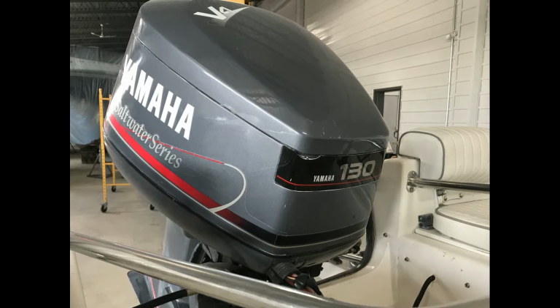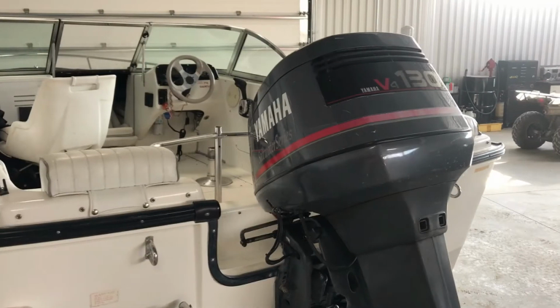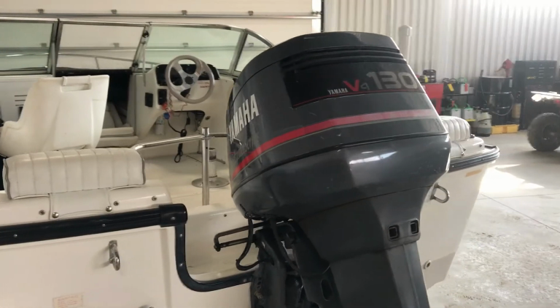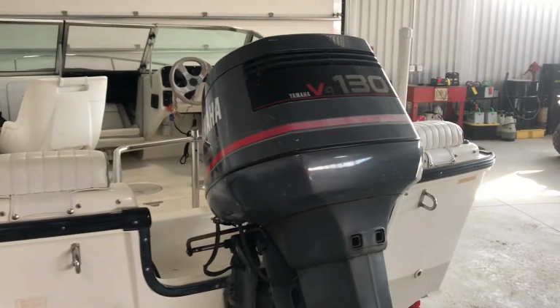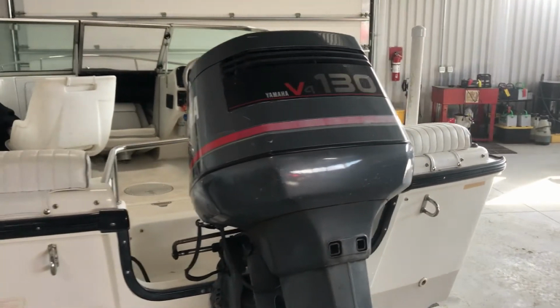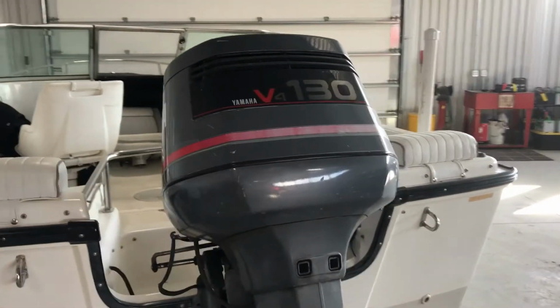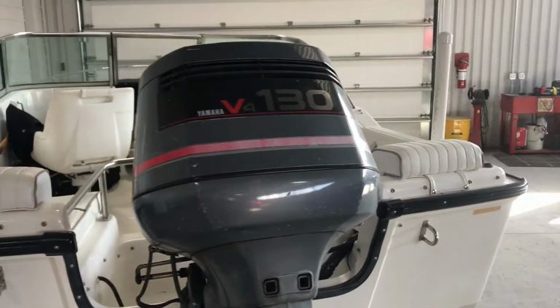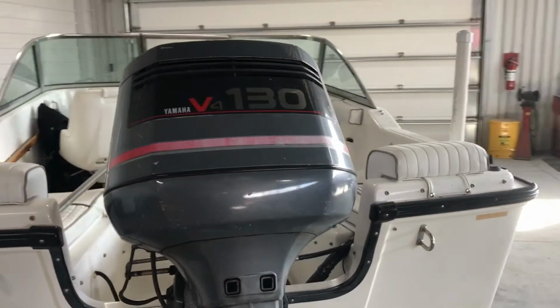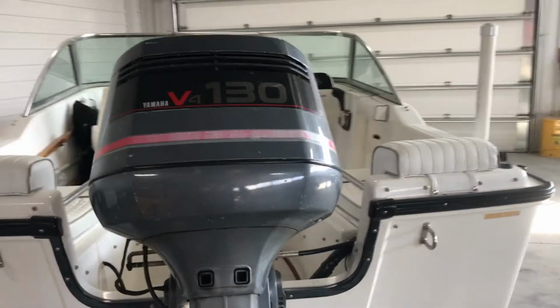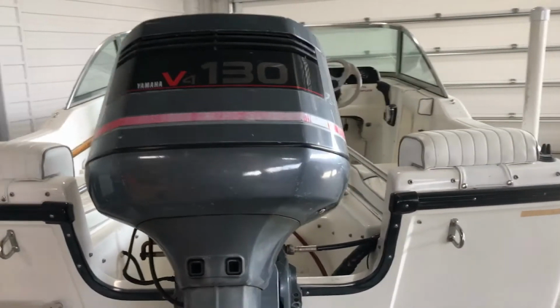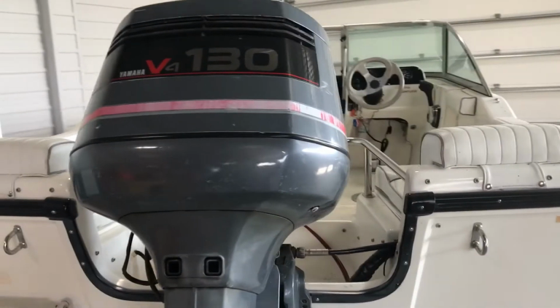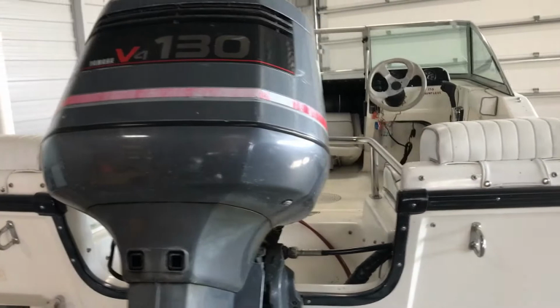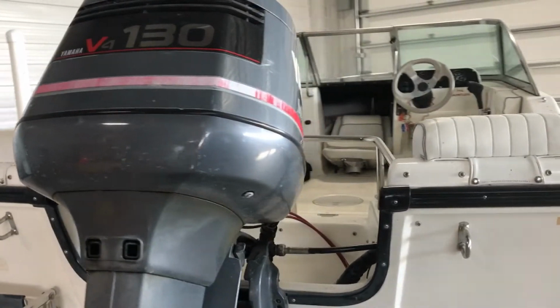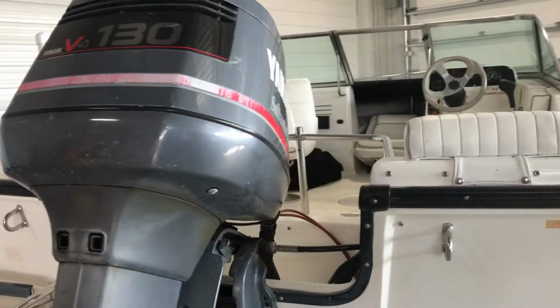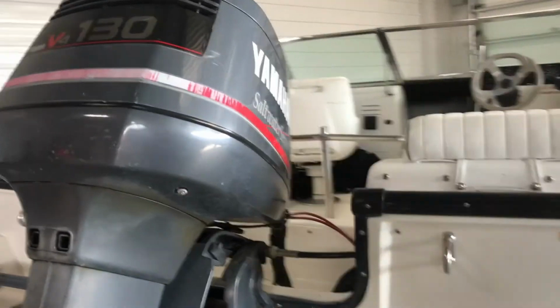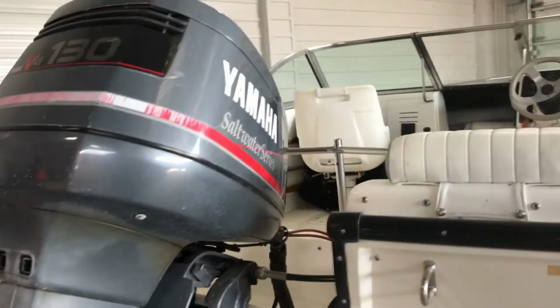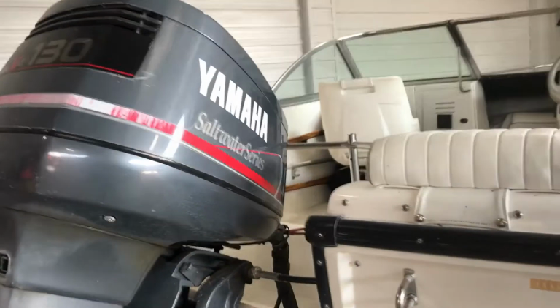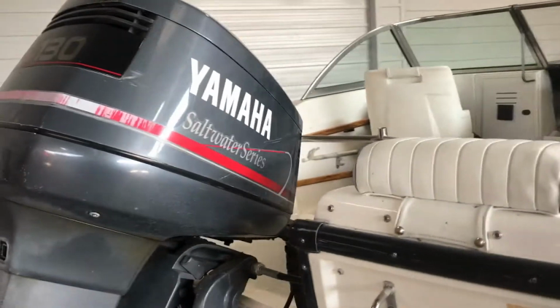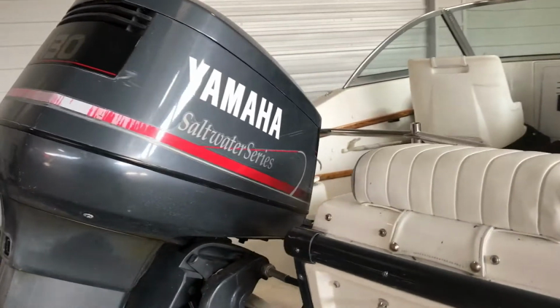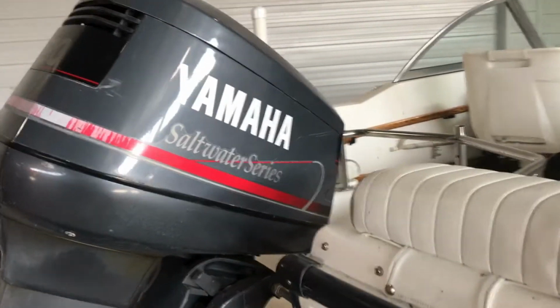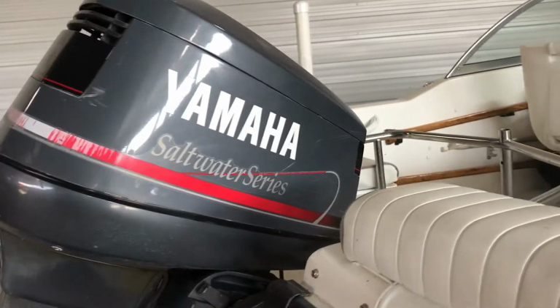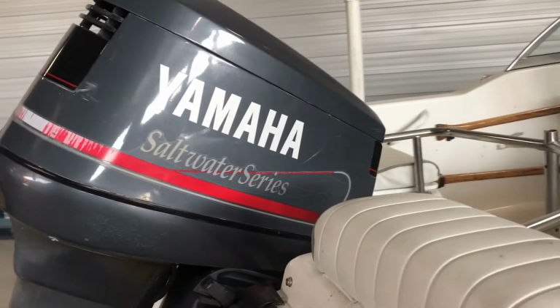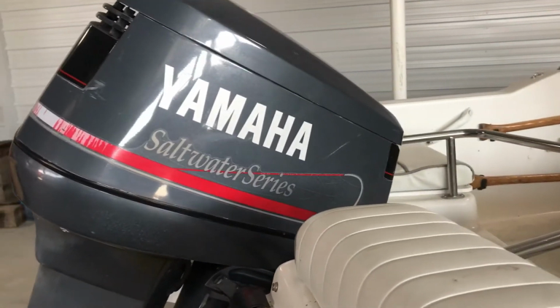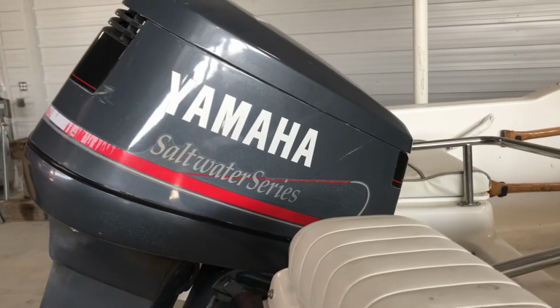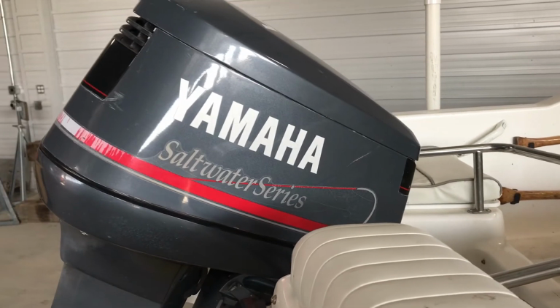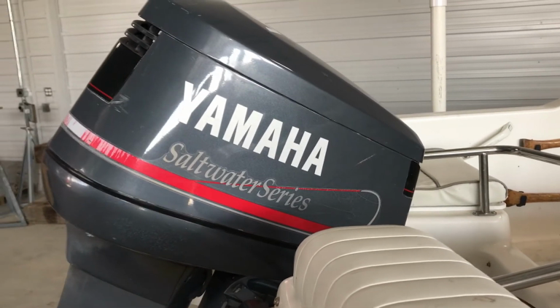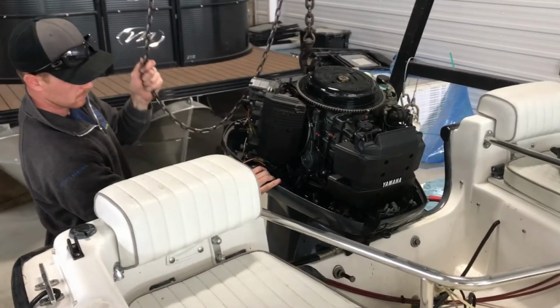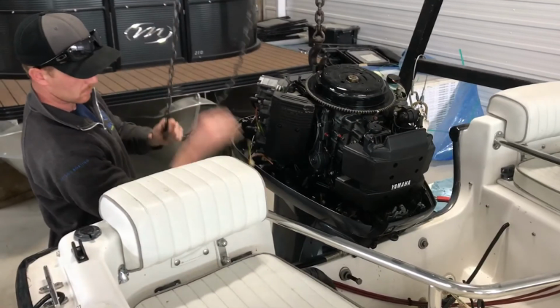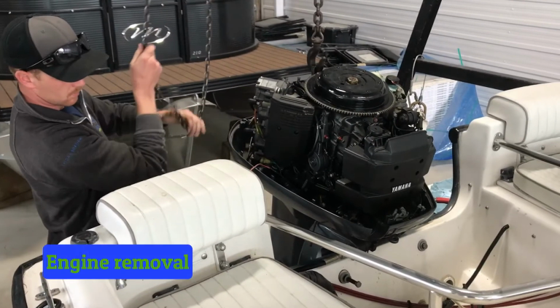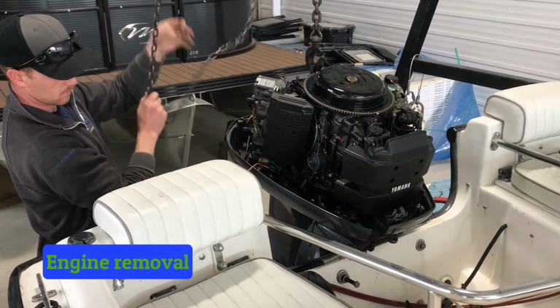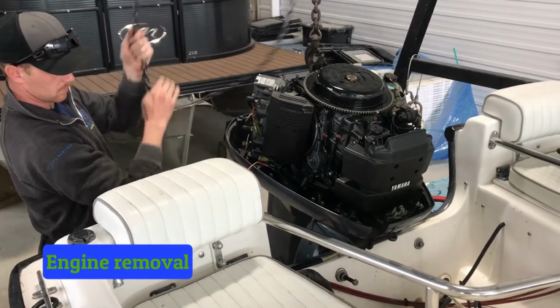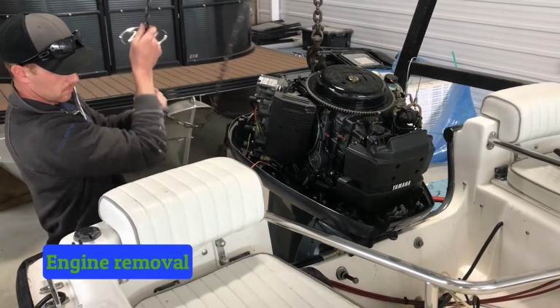Before removing the original engine, all connections such as the steering cable, electrical wiring, and onboard oil tank are disconnected and or removed. We've made sure to configure the new Yamaha's engine height for best performance.